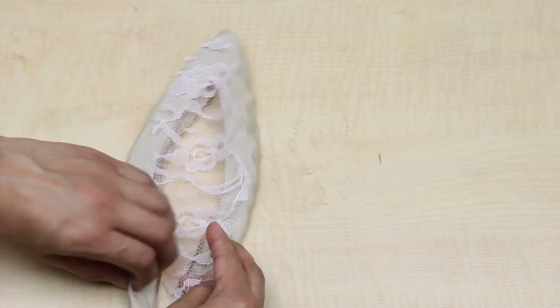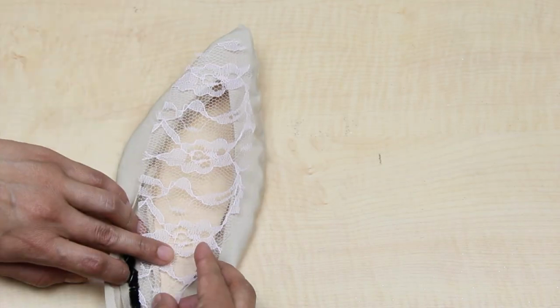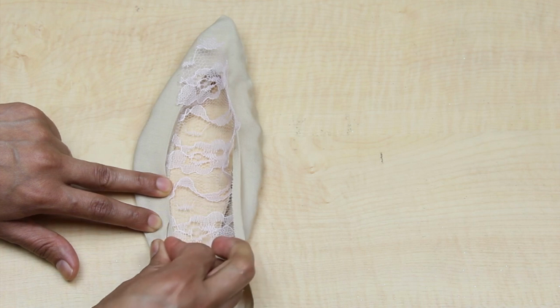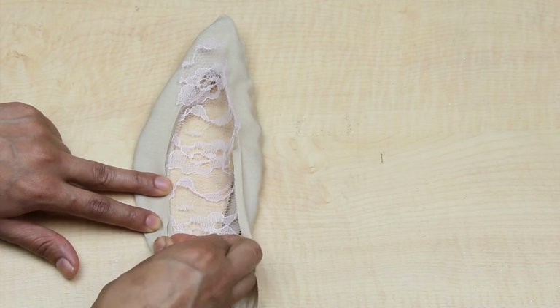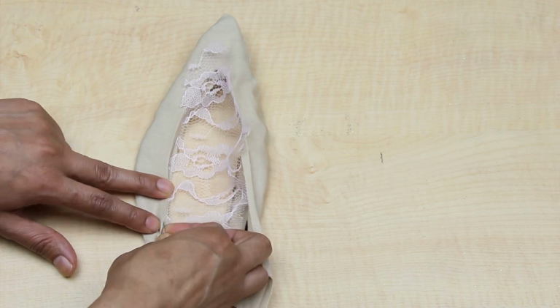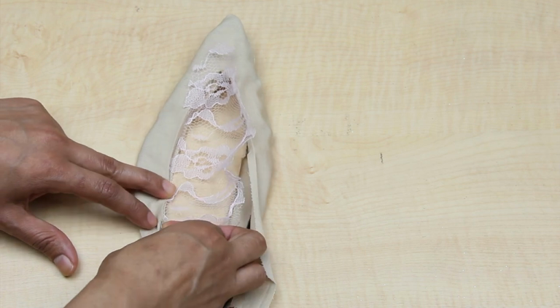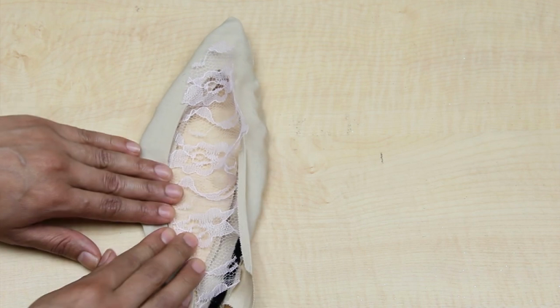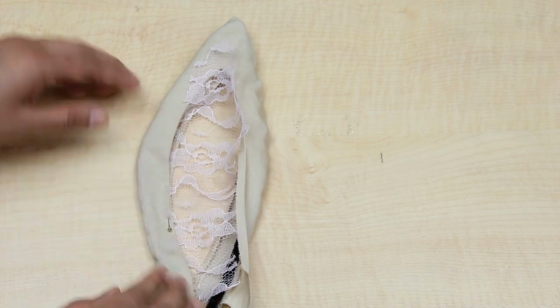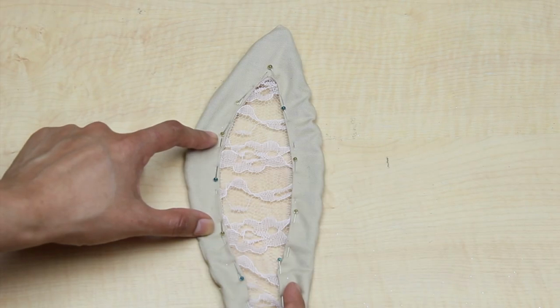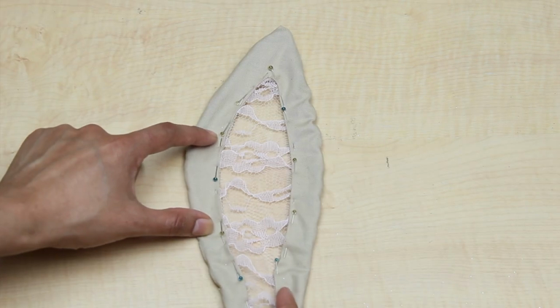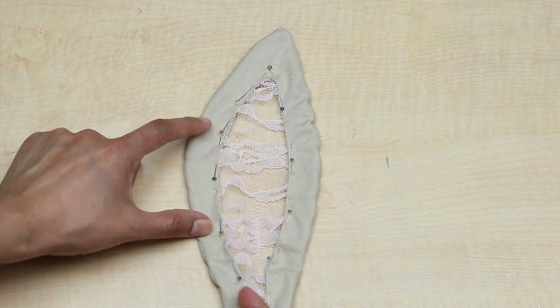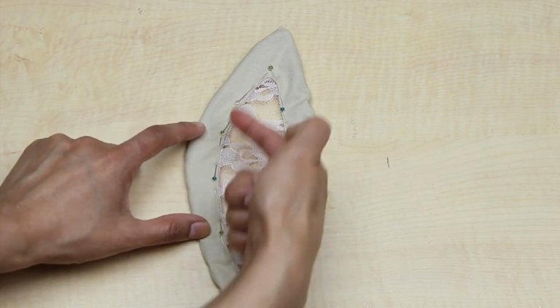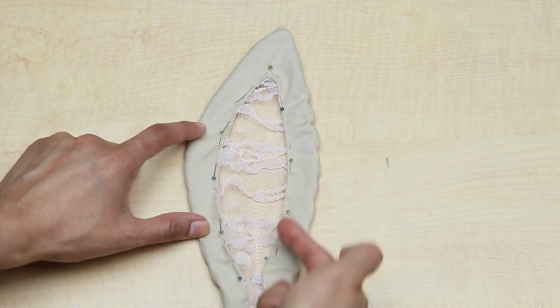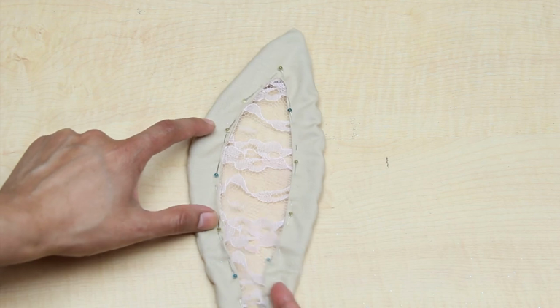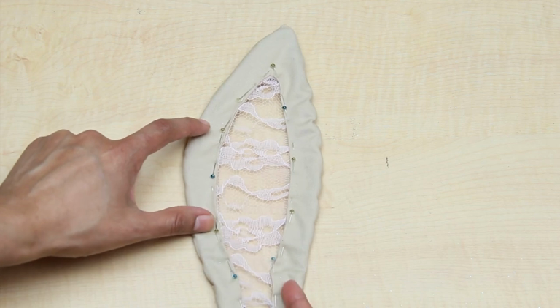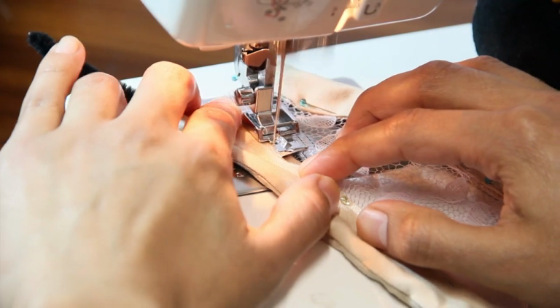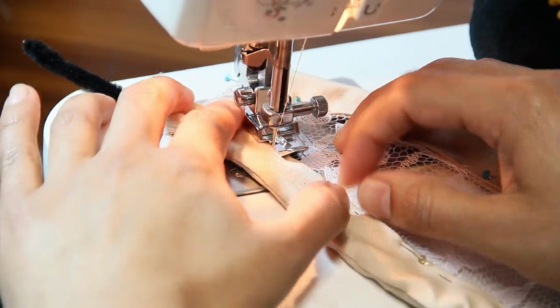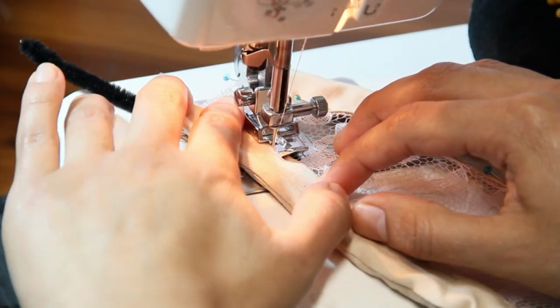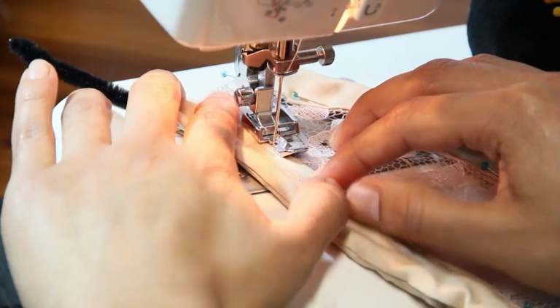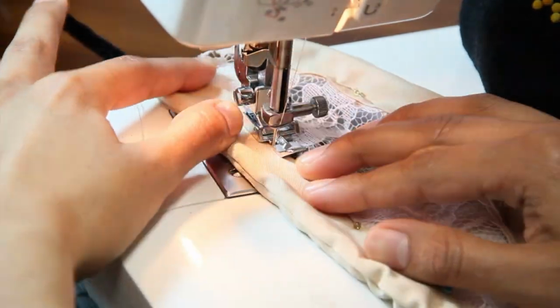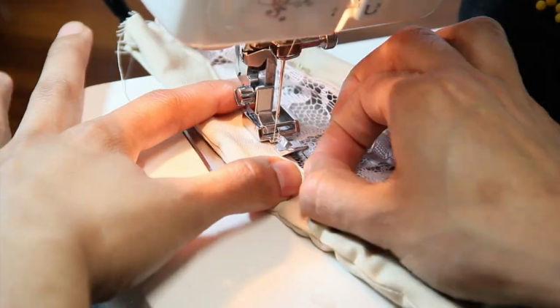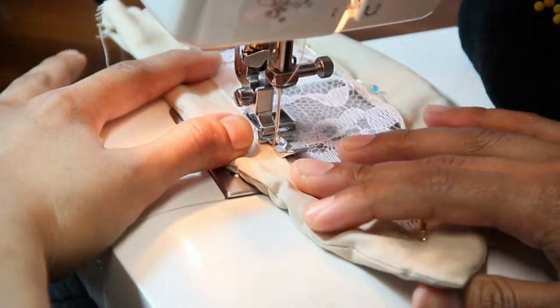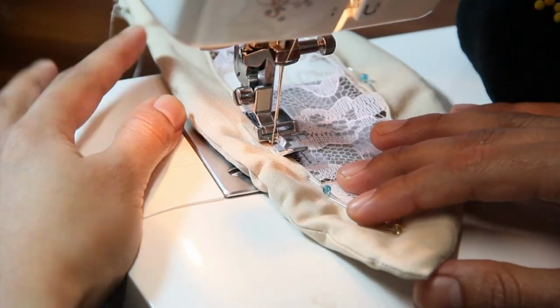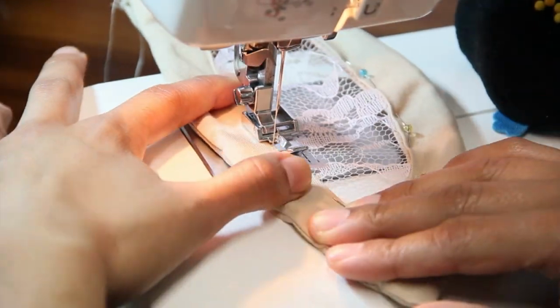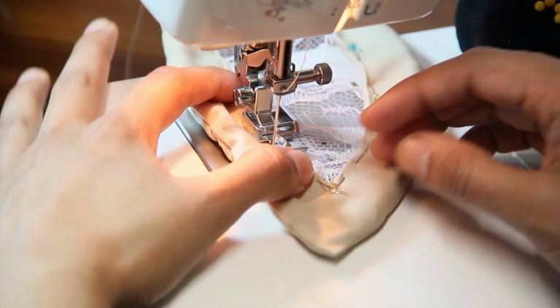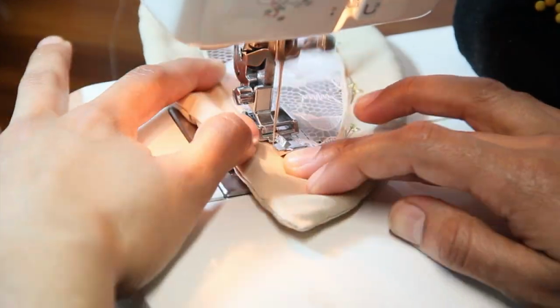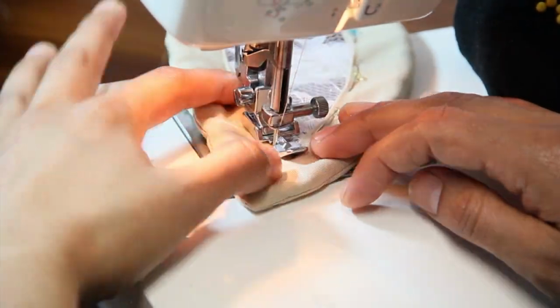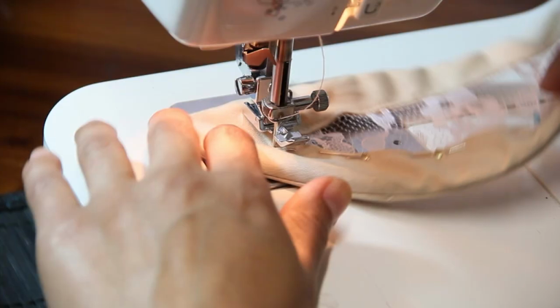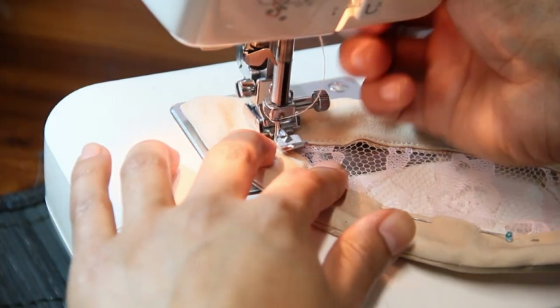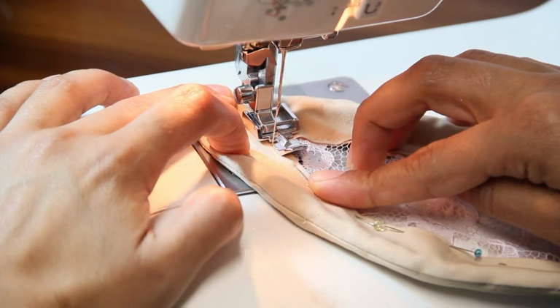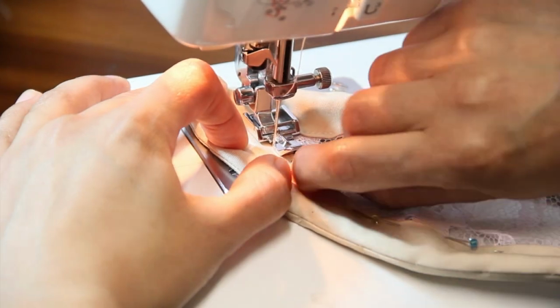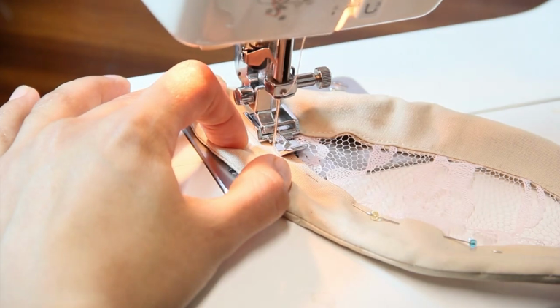Now it's time to put the lace in place — basically just pin it and sew around the edge. You want to sew as close to the edge as possible. I actually used my zipper foot for this because I thought it was easier, but maybe it was just me.